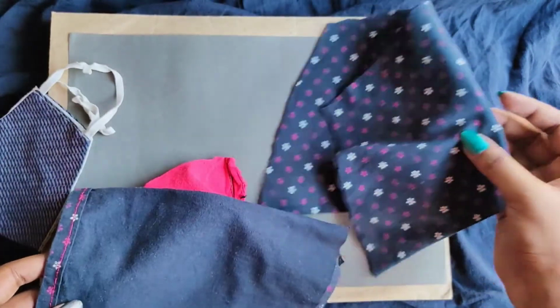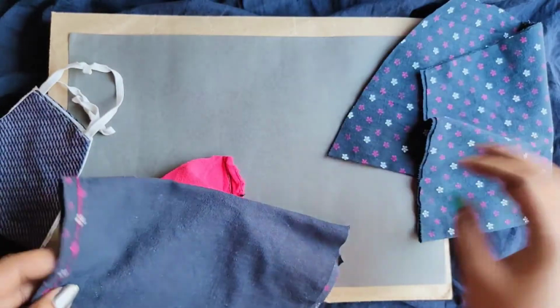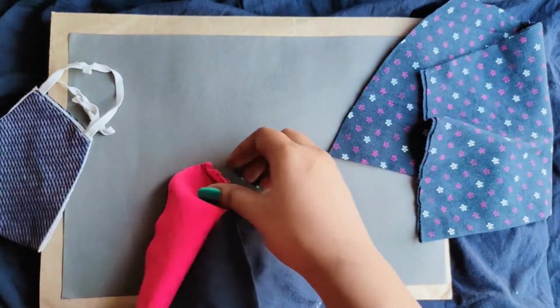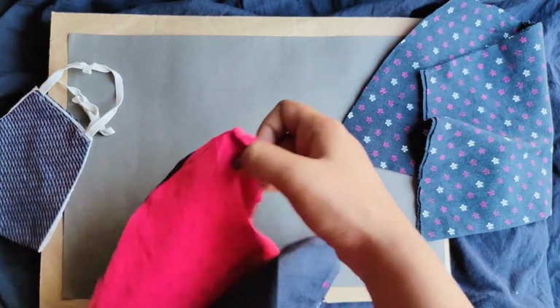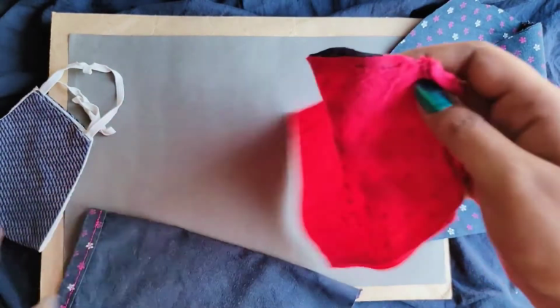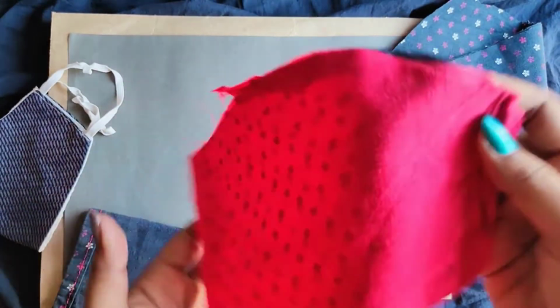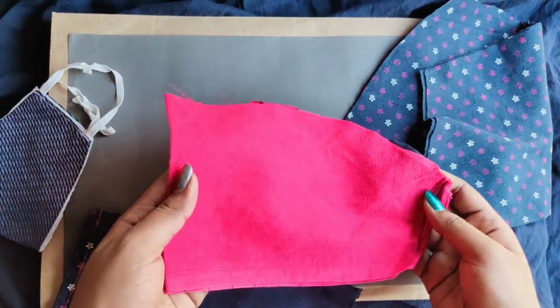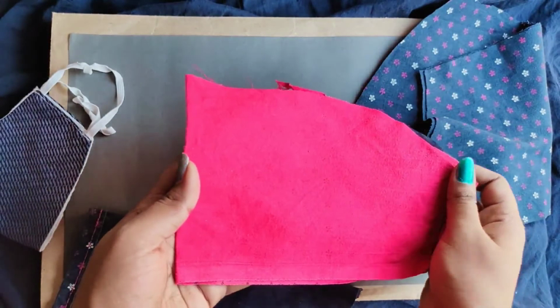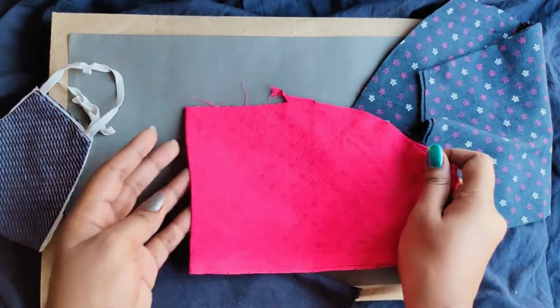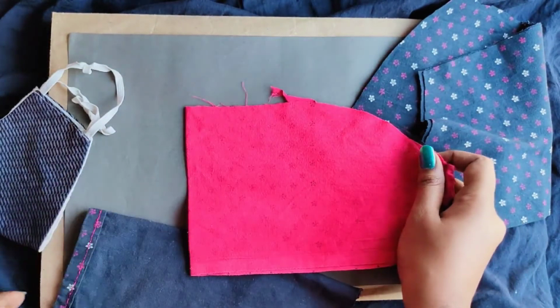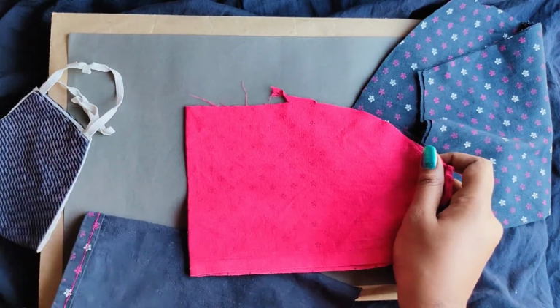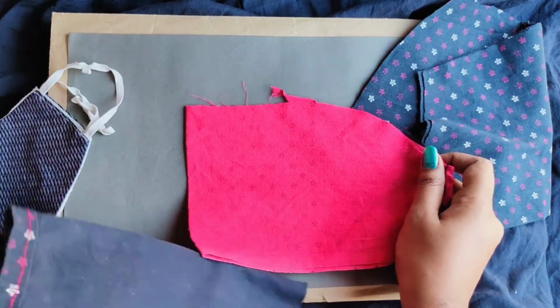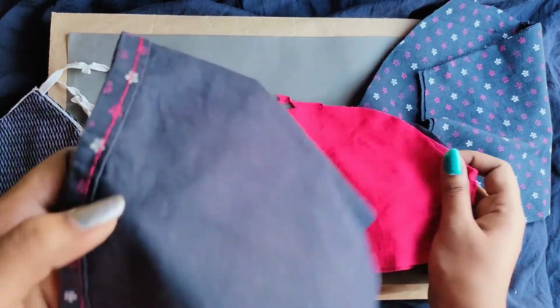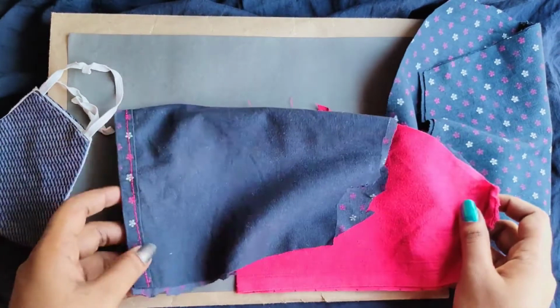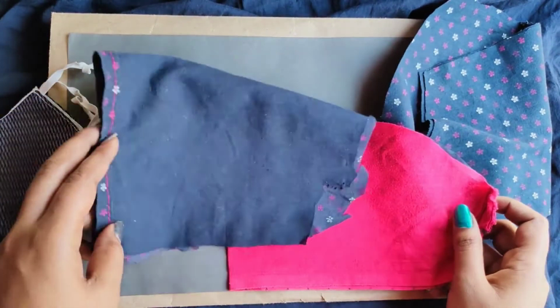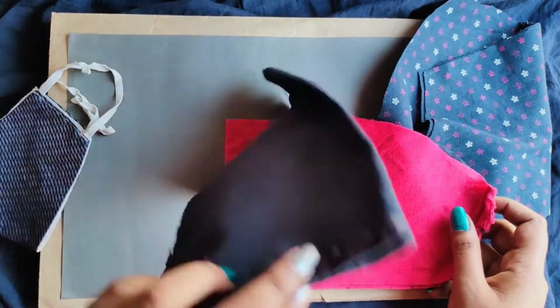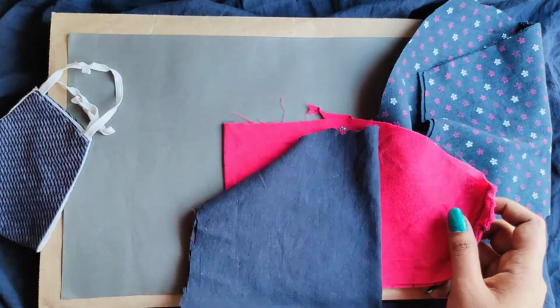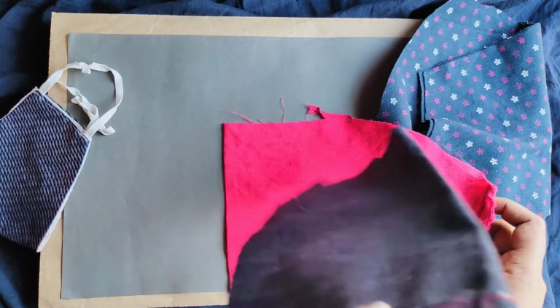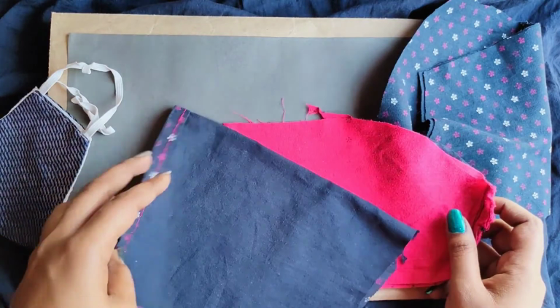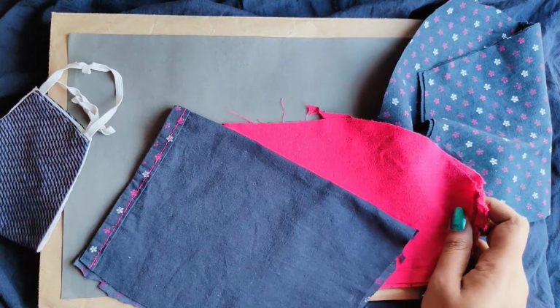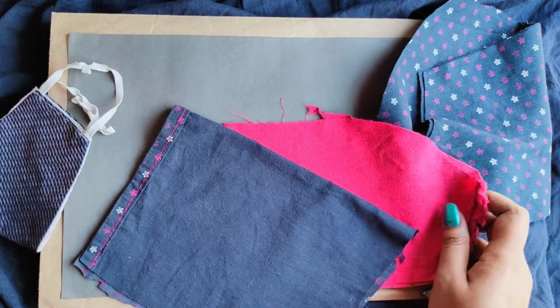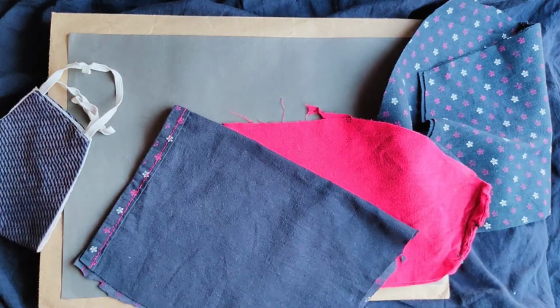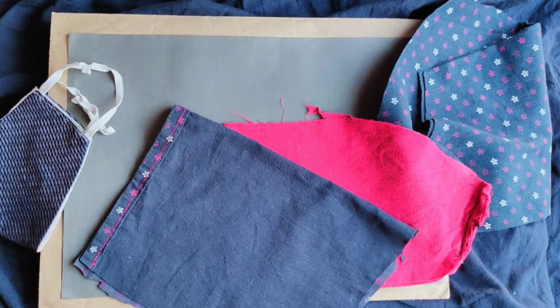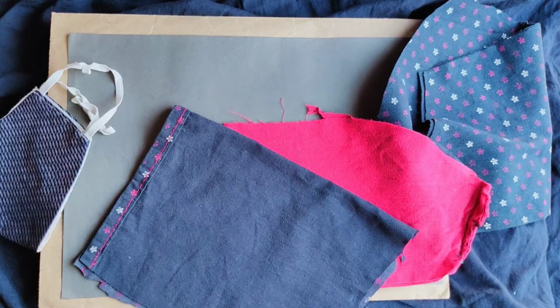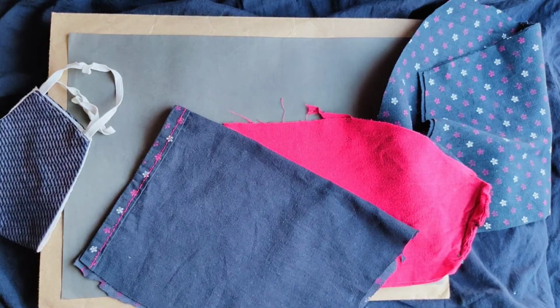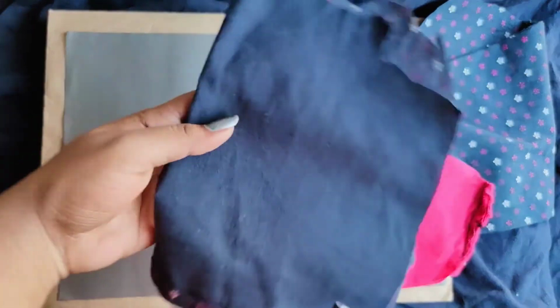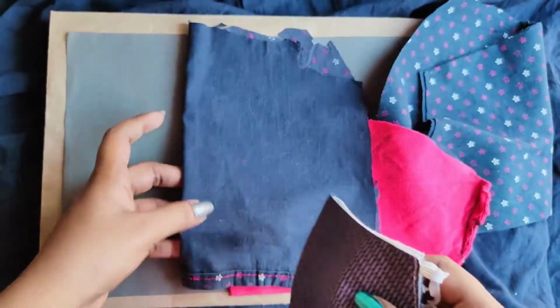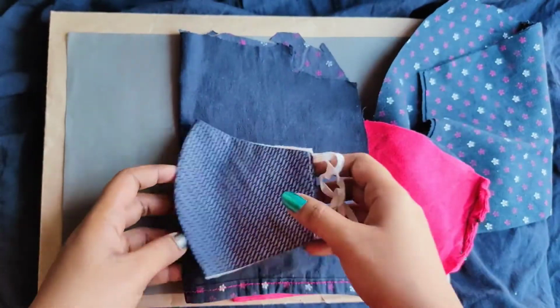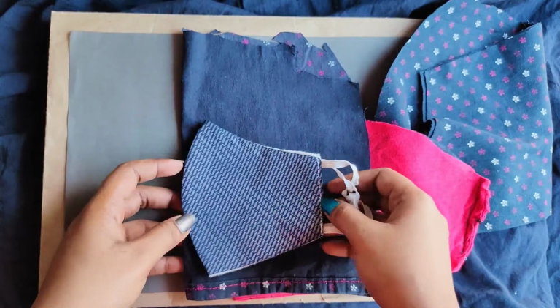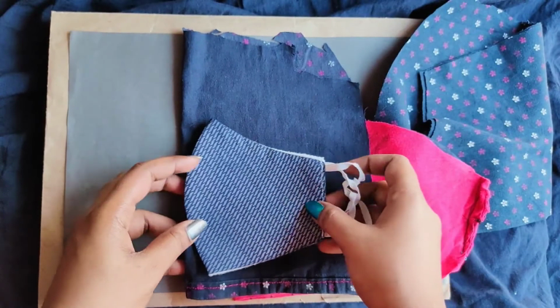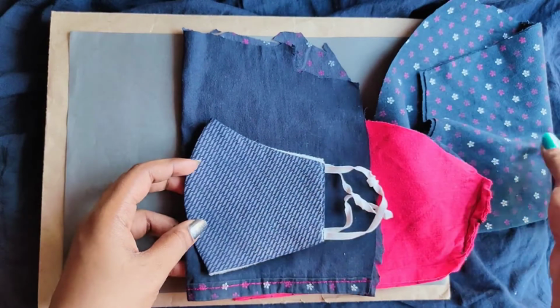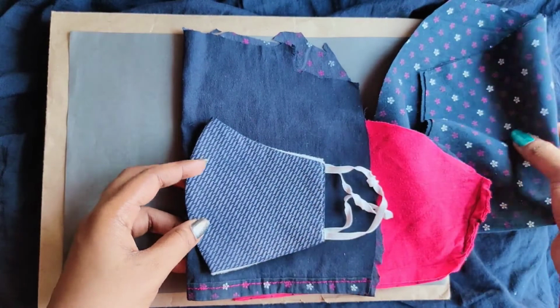The things that we require are basic cotton clothes that you do not use, but the design is aesthetic and you don't wanna waste it away.